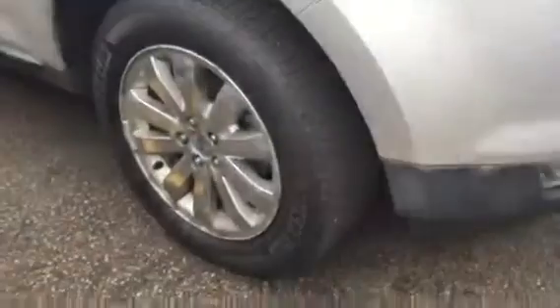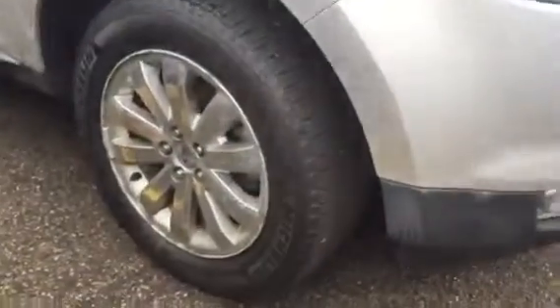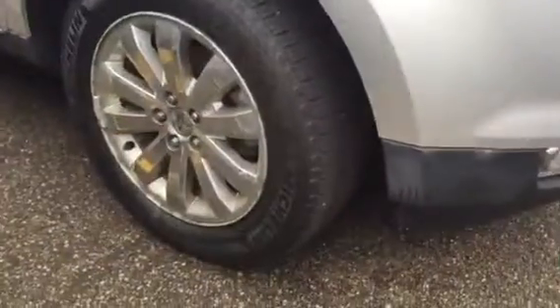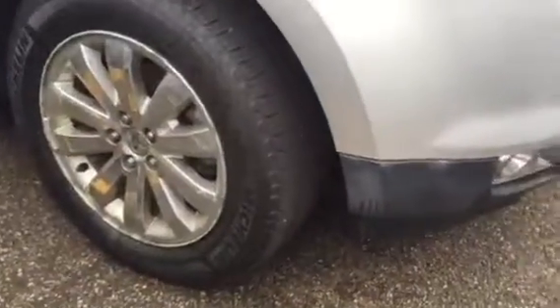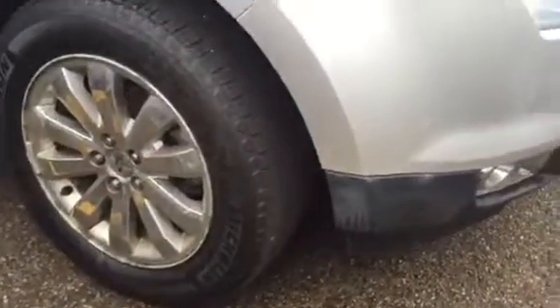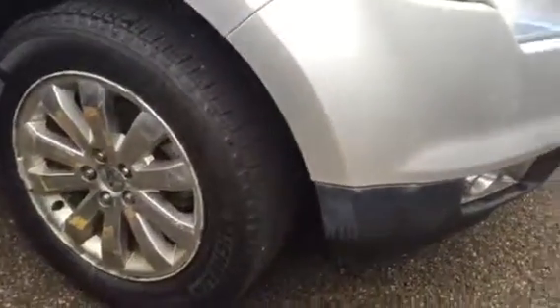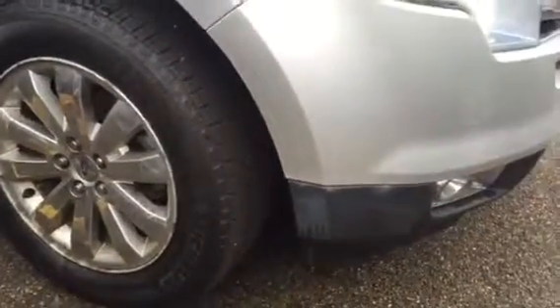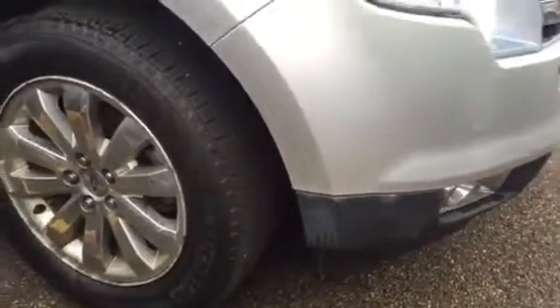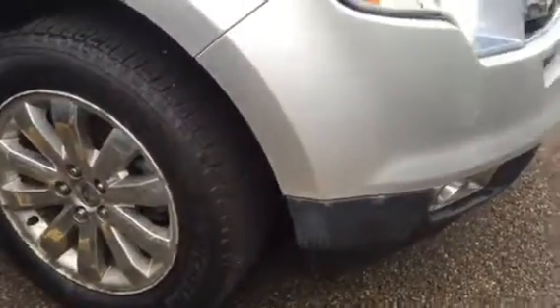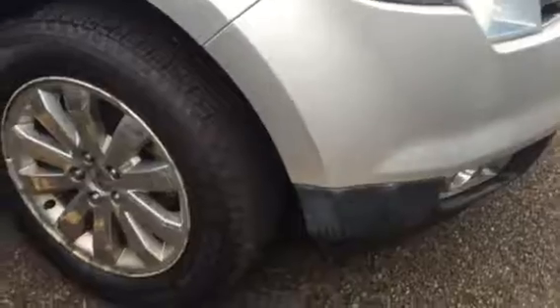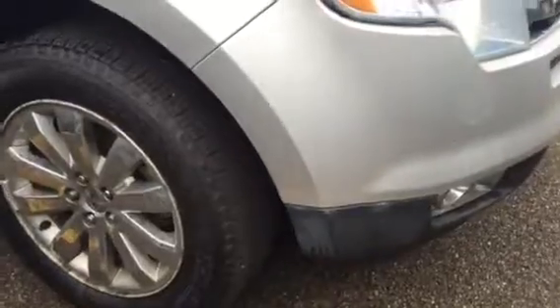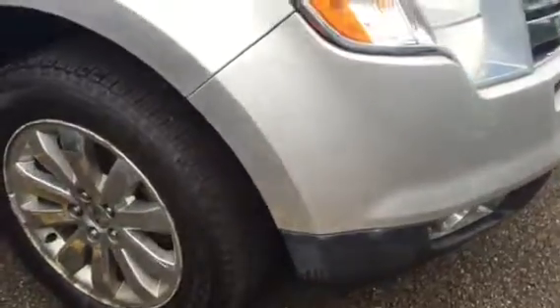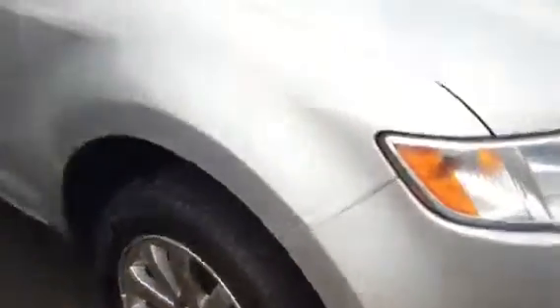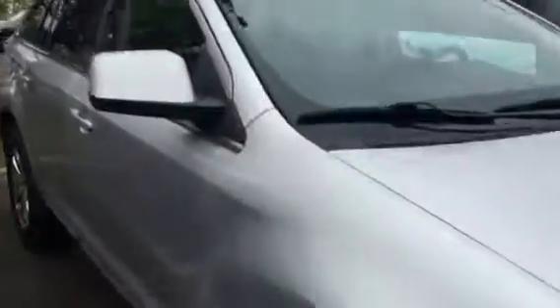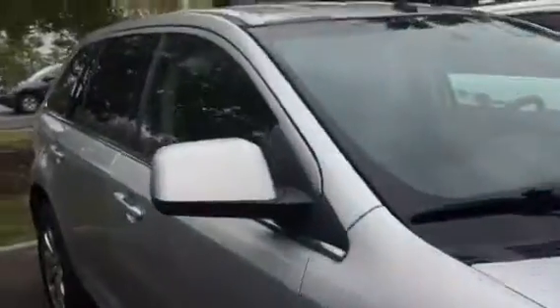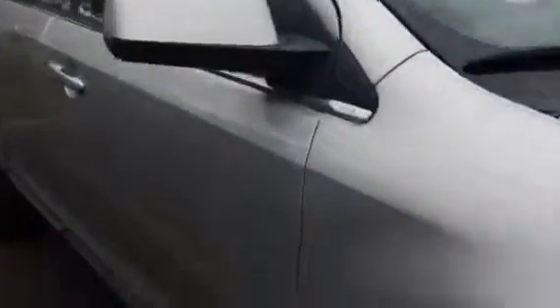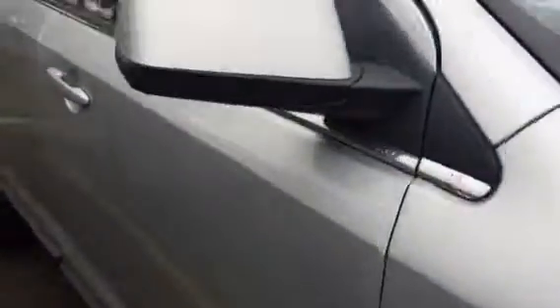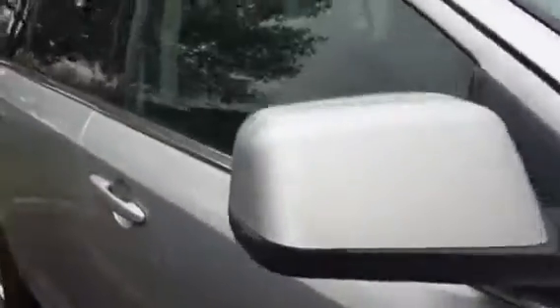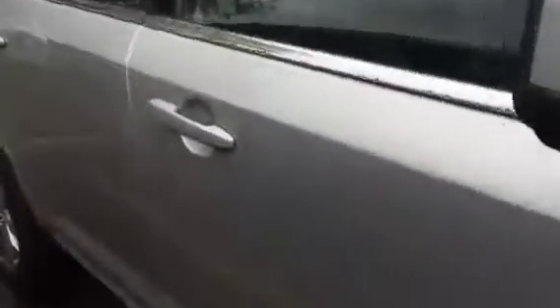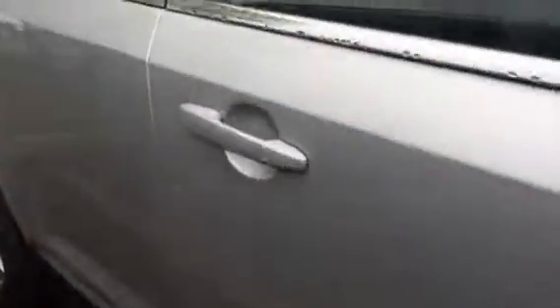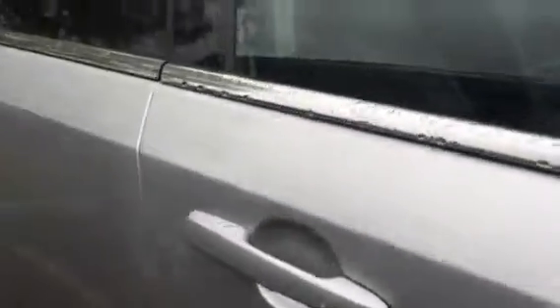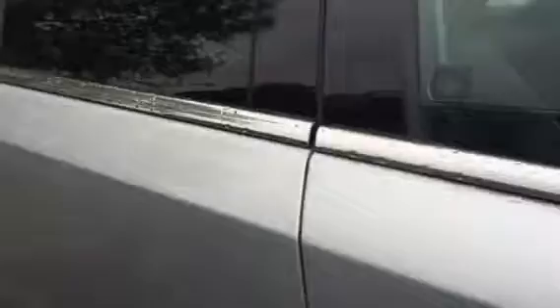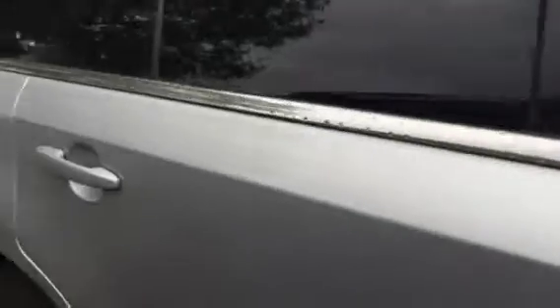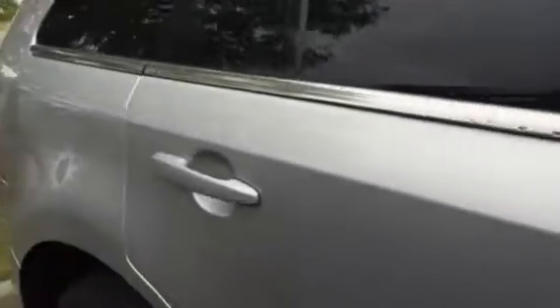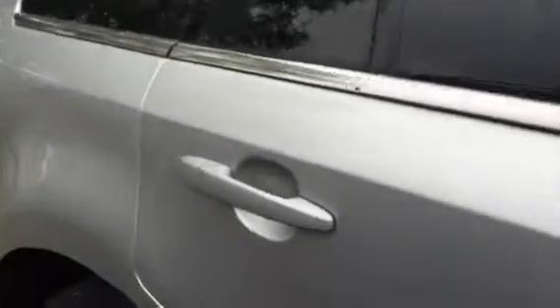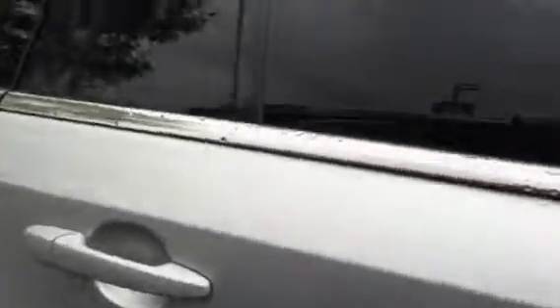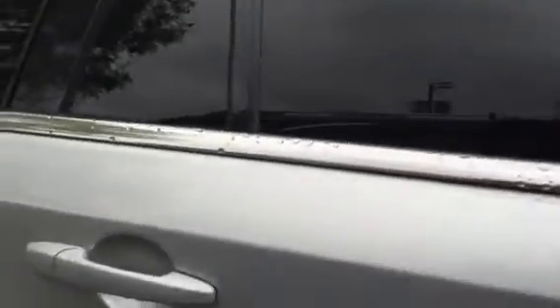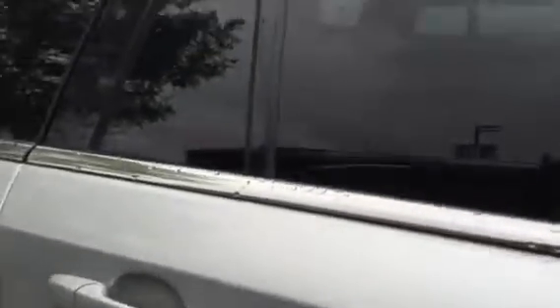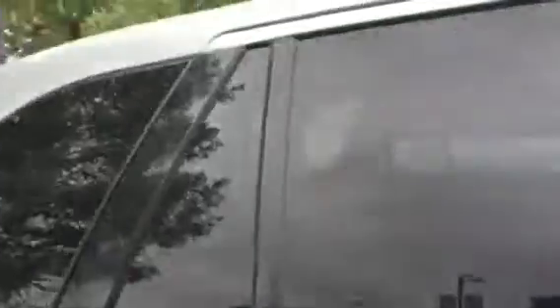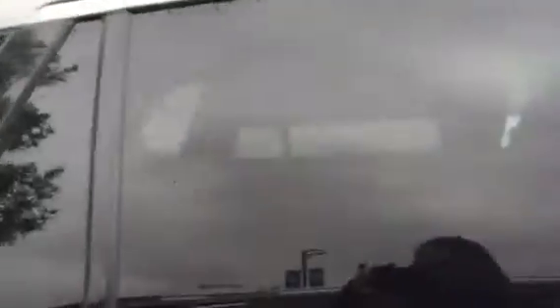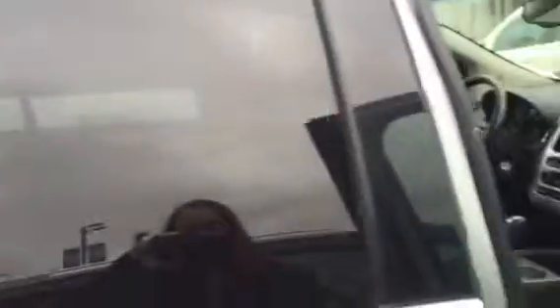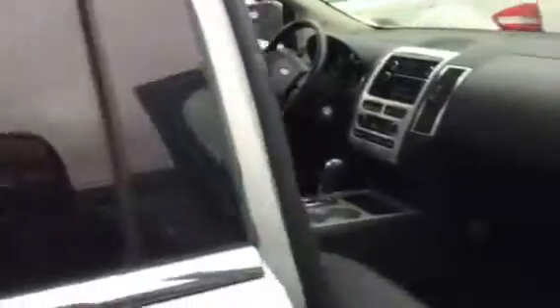Looking around here, you have your chrome alloy rims. Tires are in awesome condition. Looking around to this side of the vehicle here — silver is awesome because you don't really get the vehicle dirty when you have a silver vehicle. Tinting on the window as well.